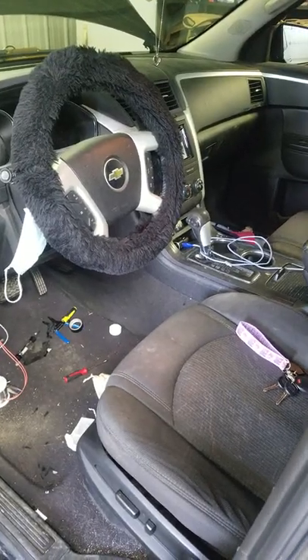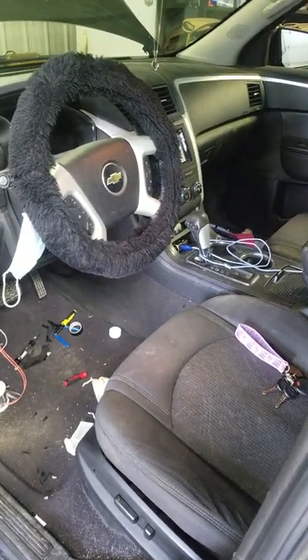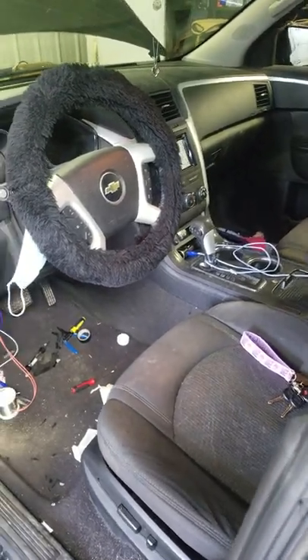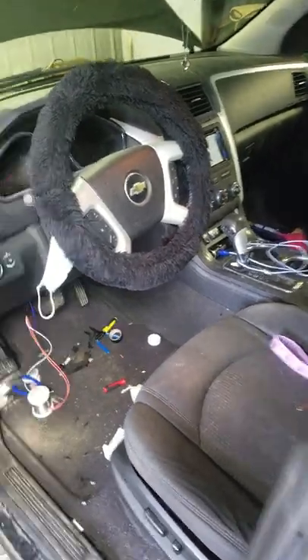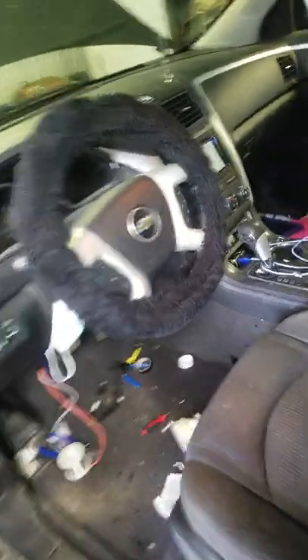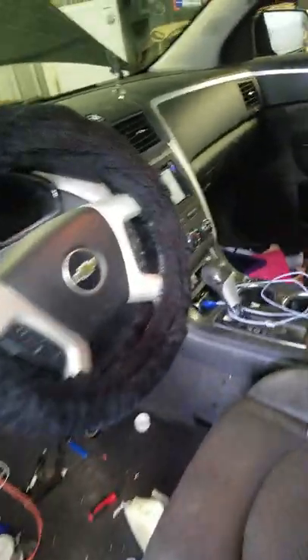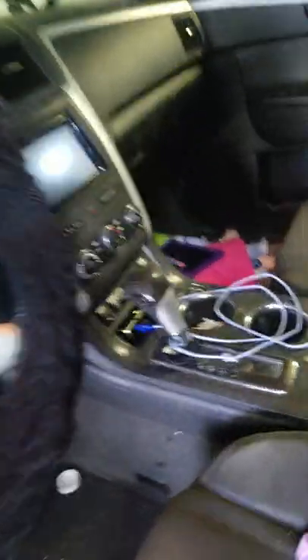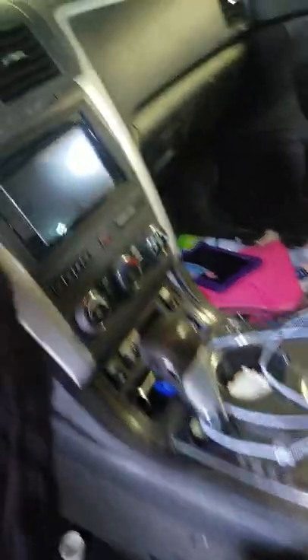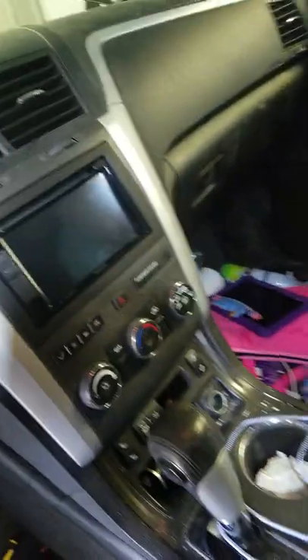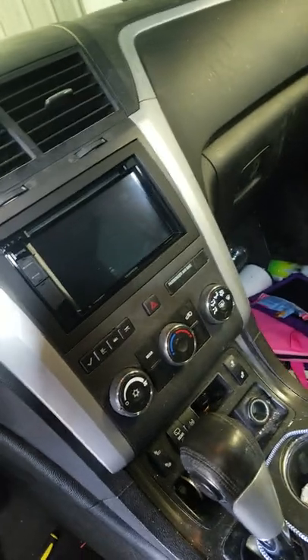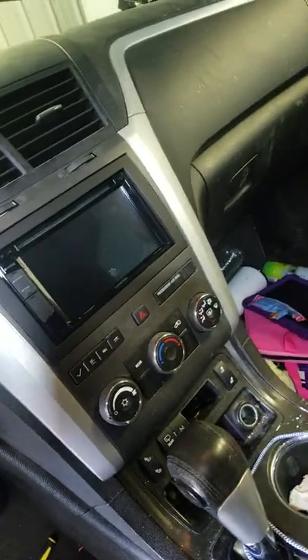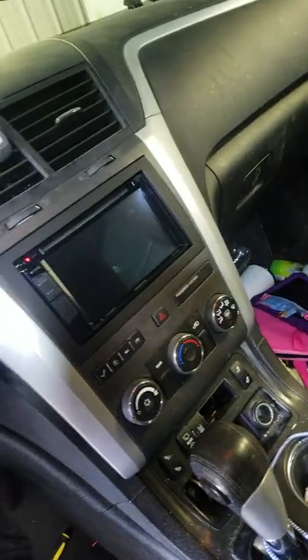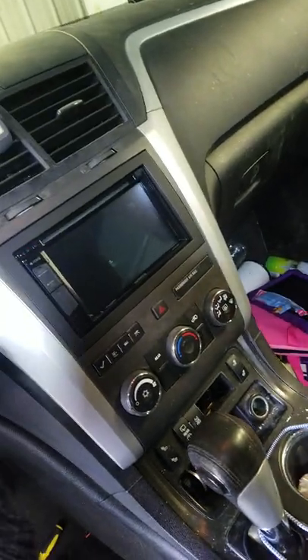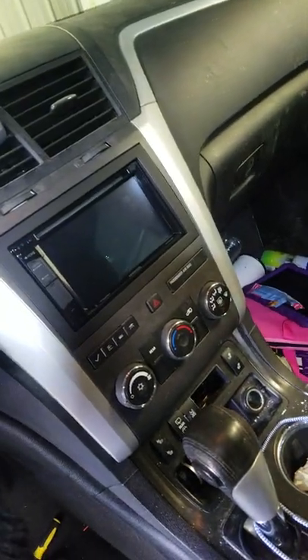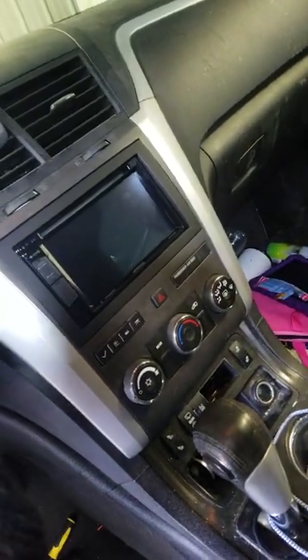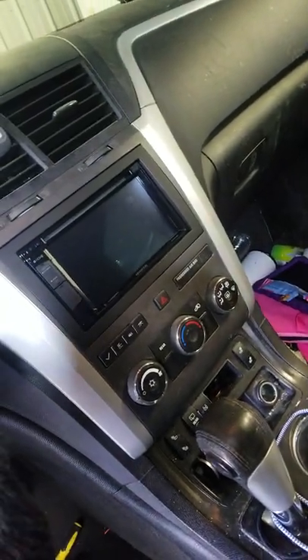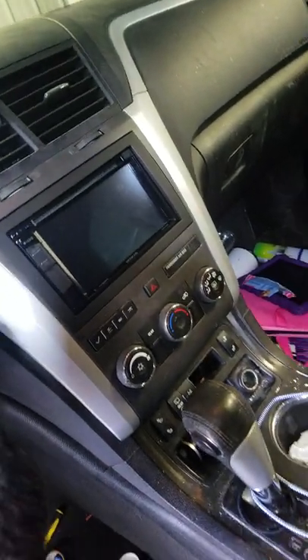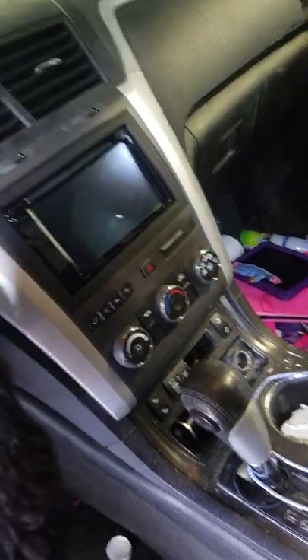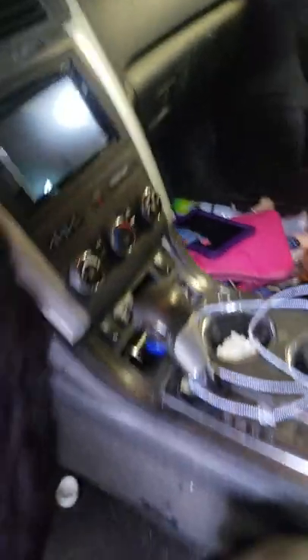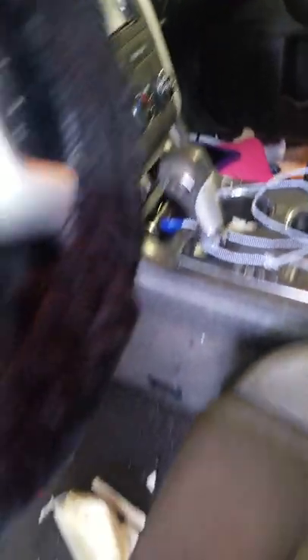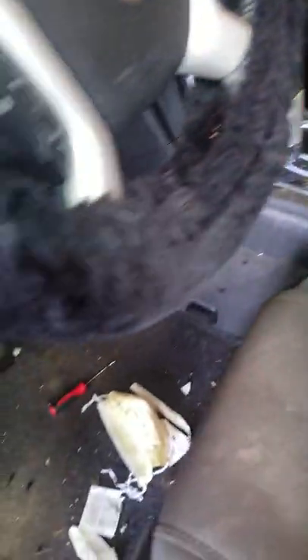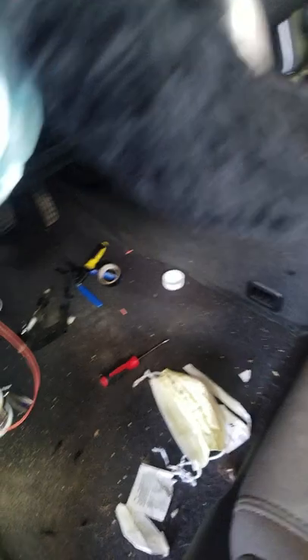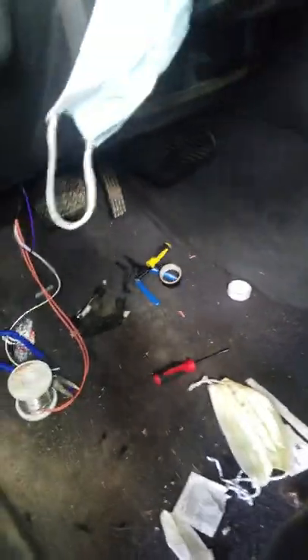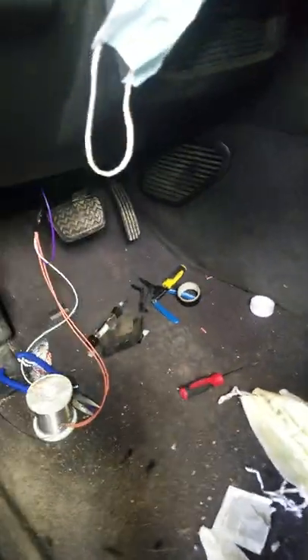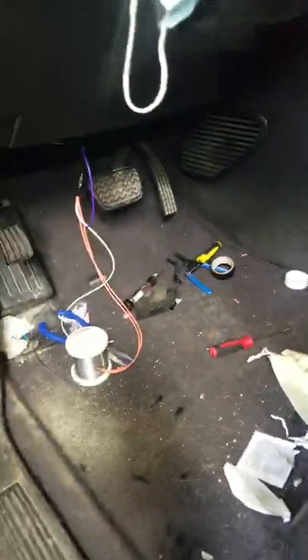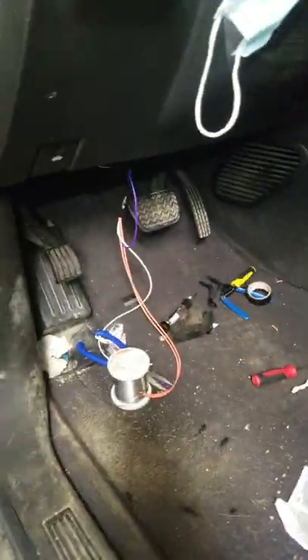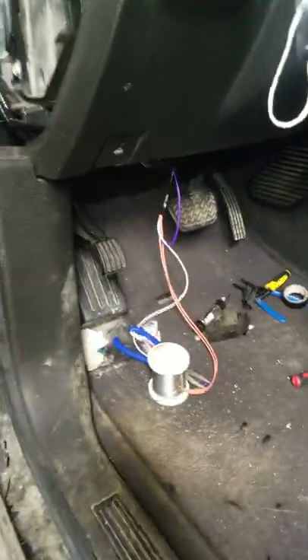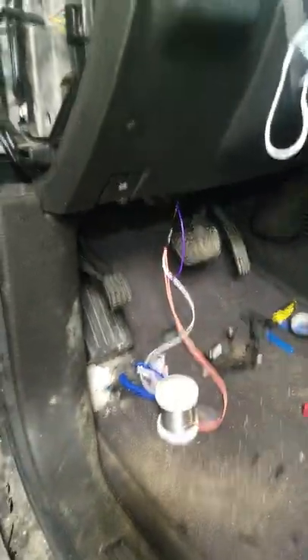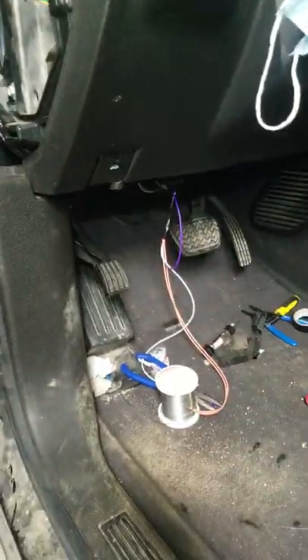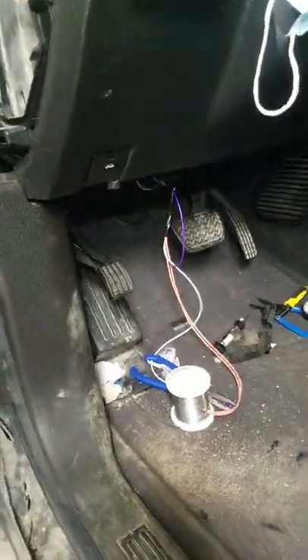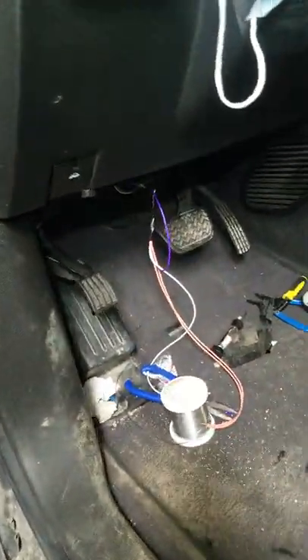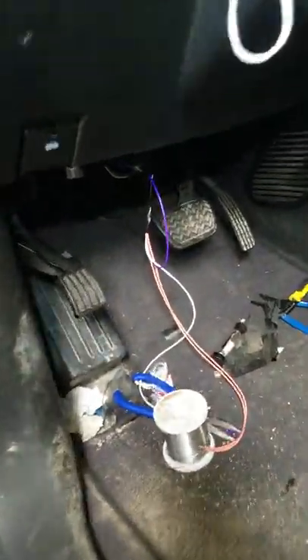Hey guys, Kyle with Alec at Electronics. I'm doing a Kenwood head unit for this customer, customer-provided radio, and doing a backup camera. So I'm going to show you where I get the interior trigger on this 2011 Chevrolet Traverse.